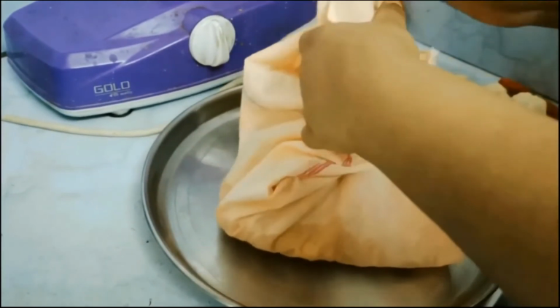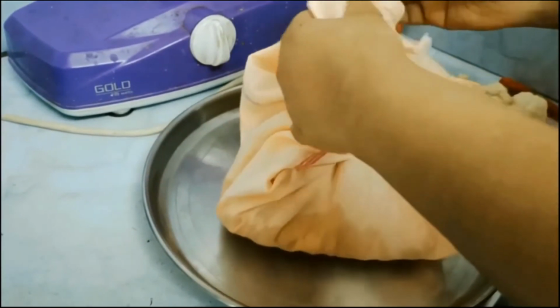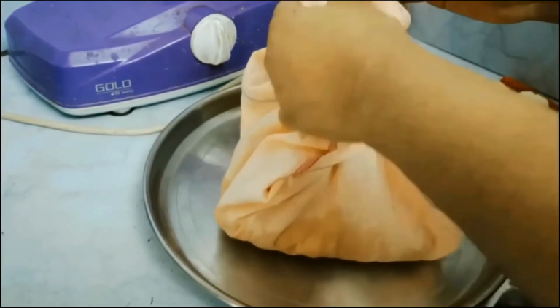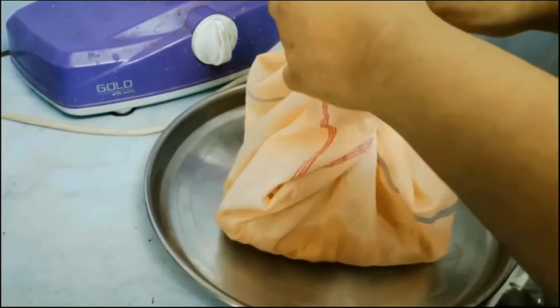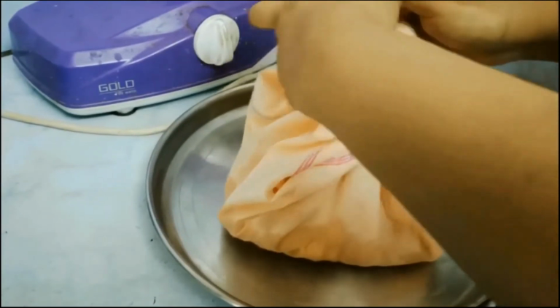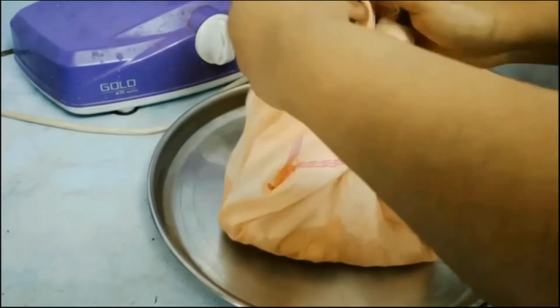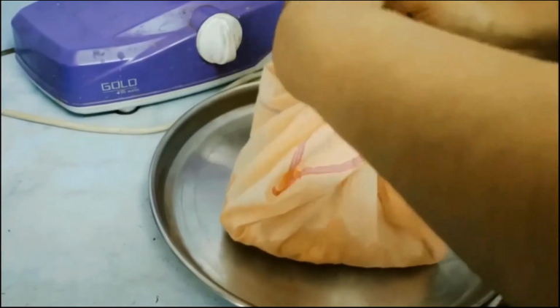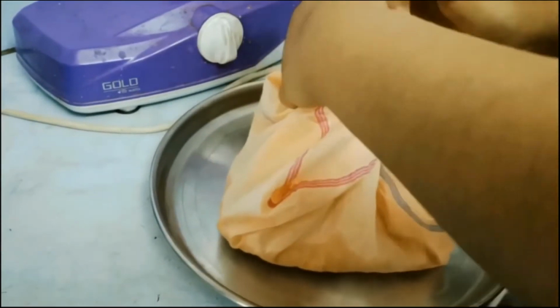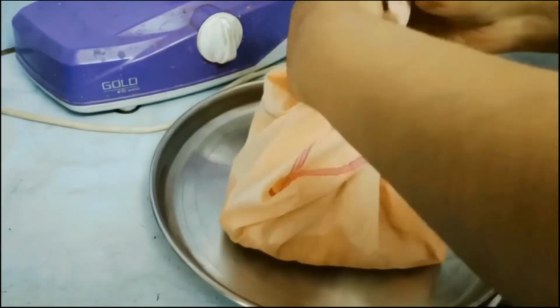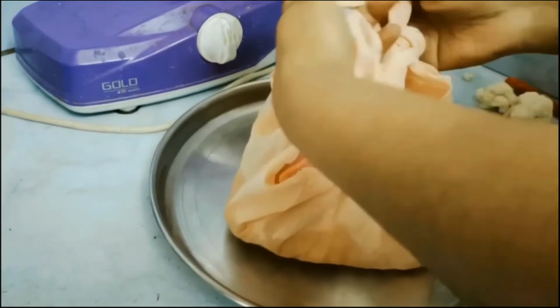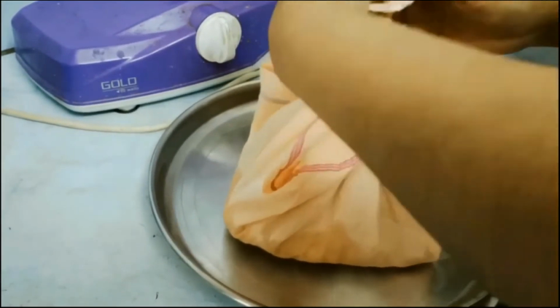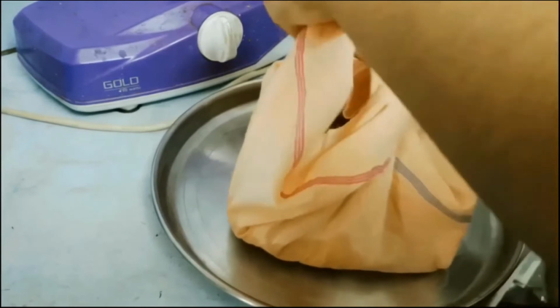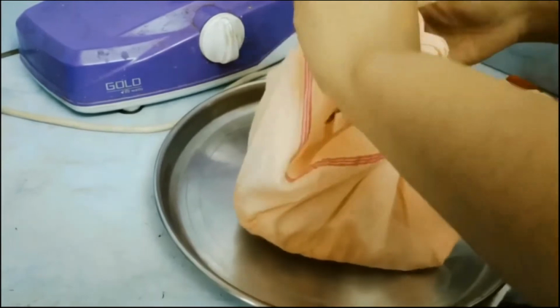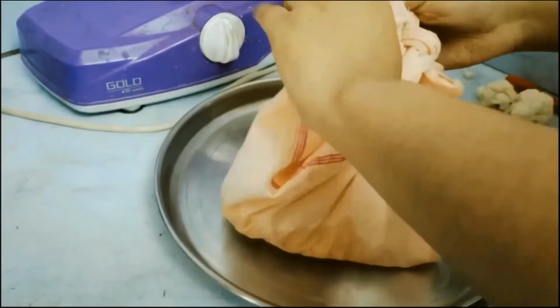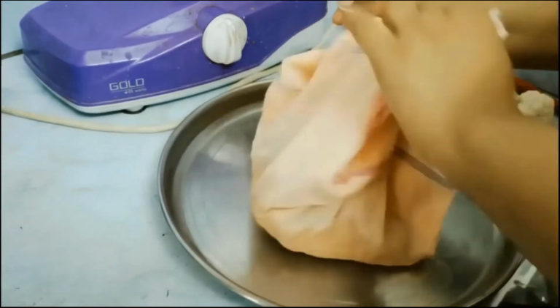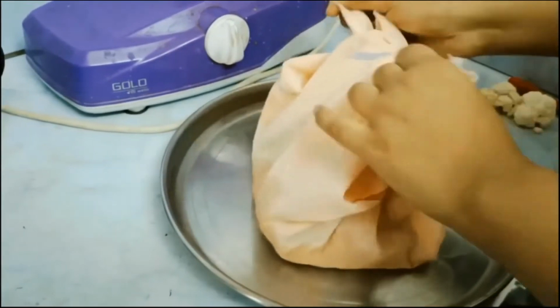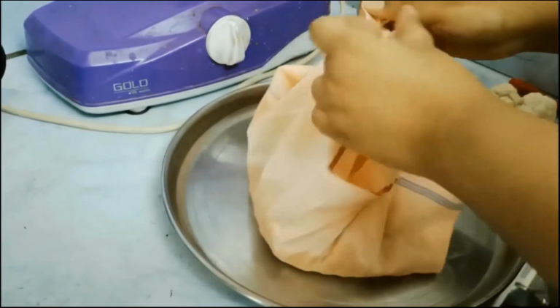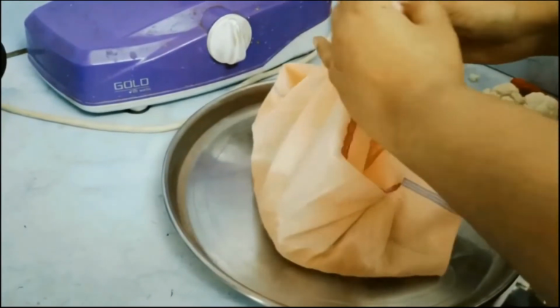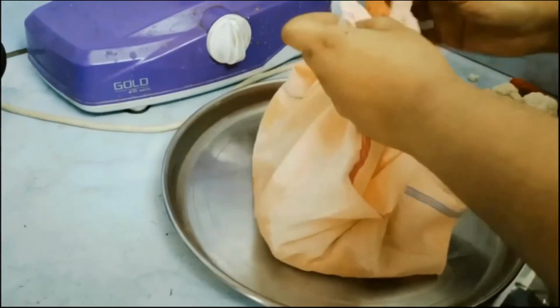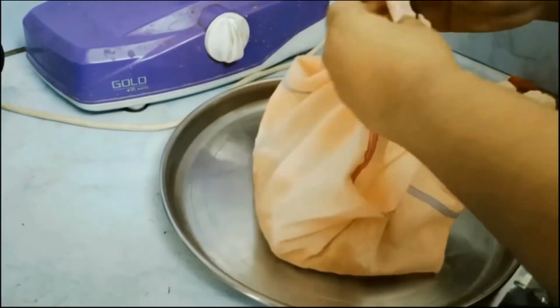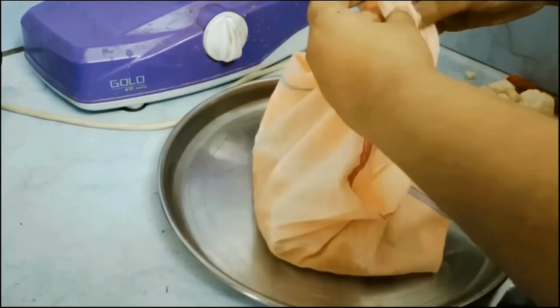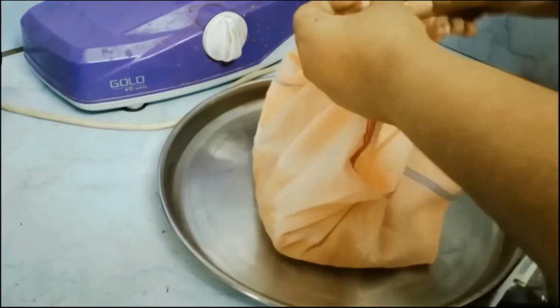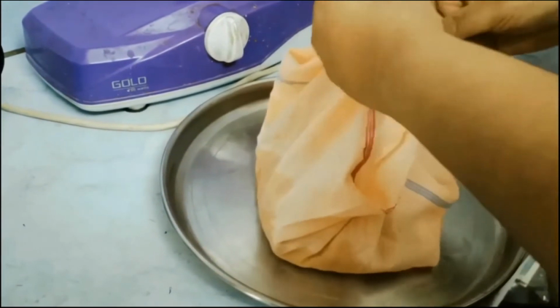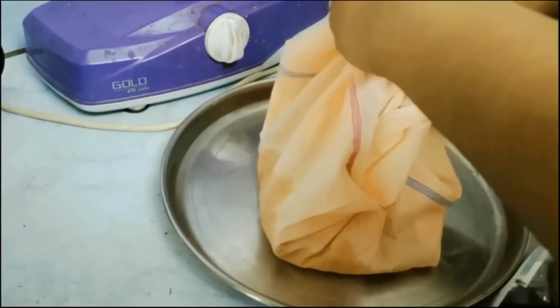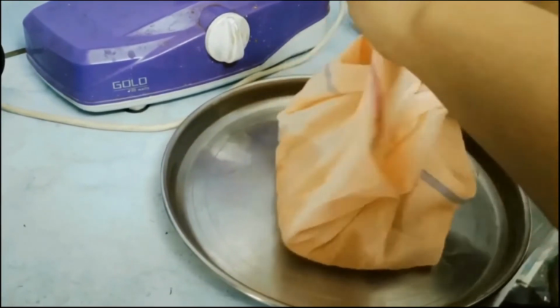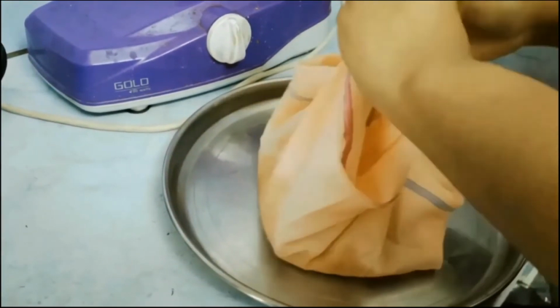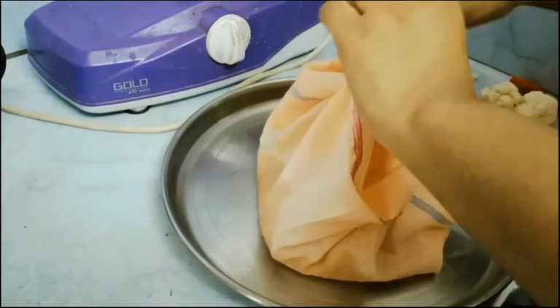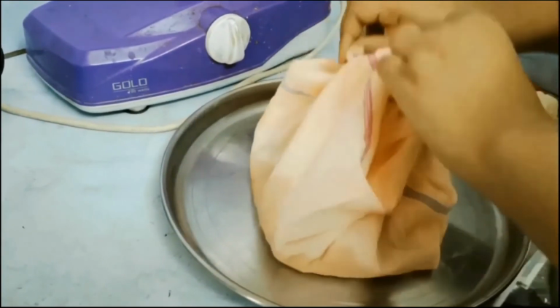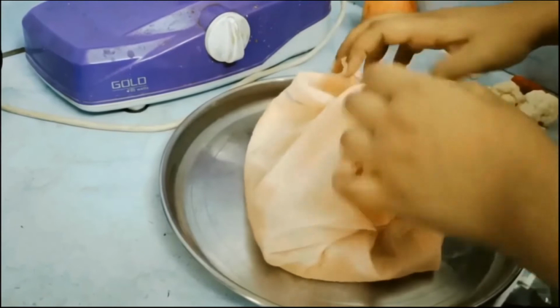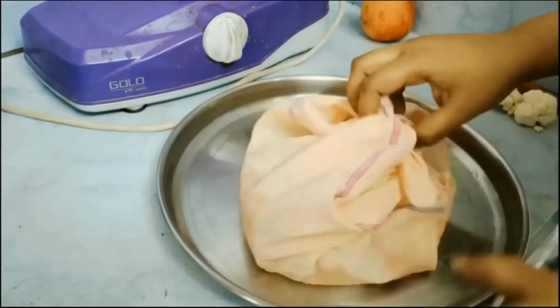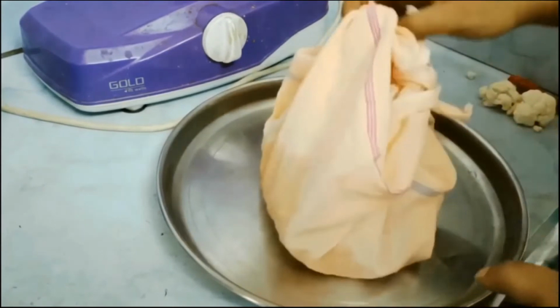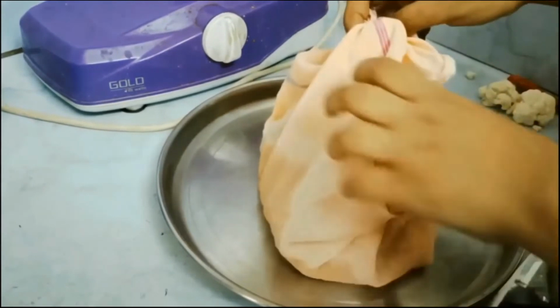Here I am taking the almonds into a cloth and rubbing them this way to remove the skin.